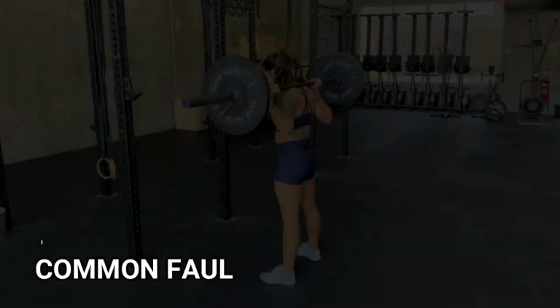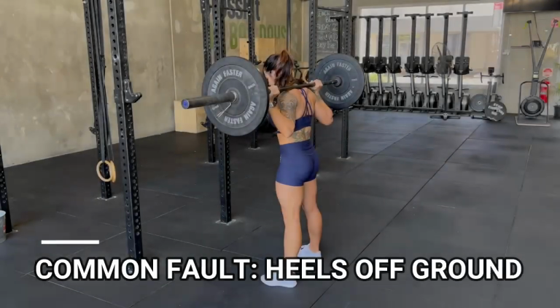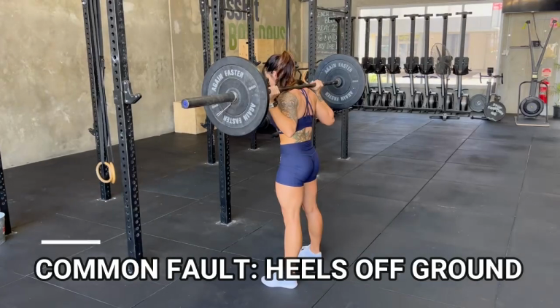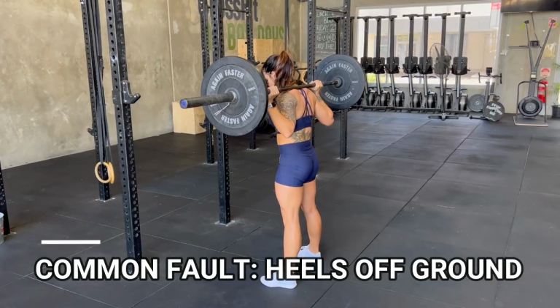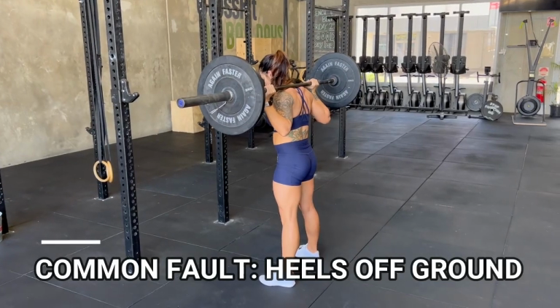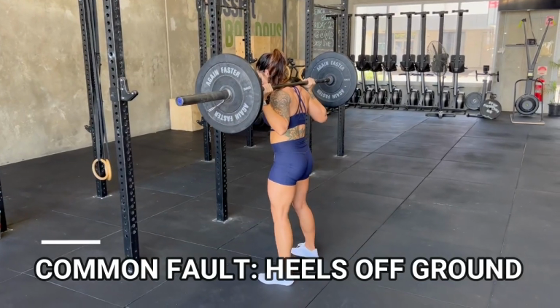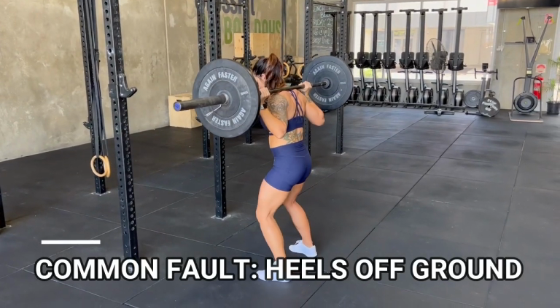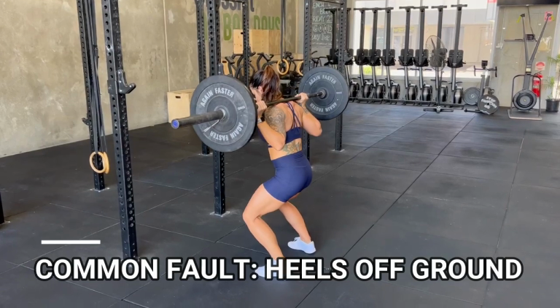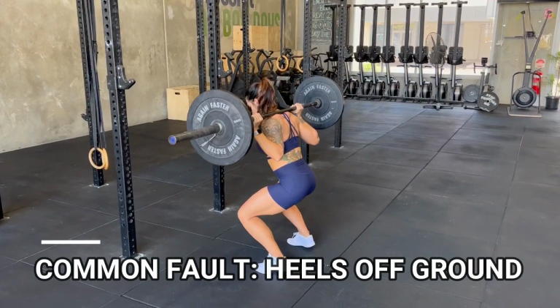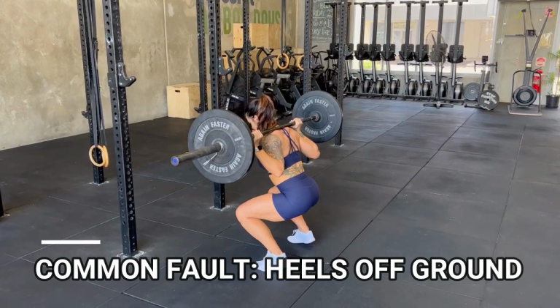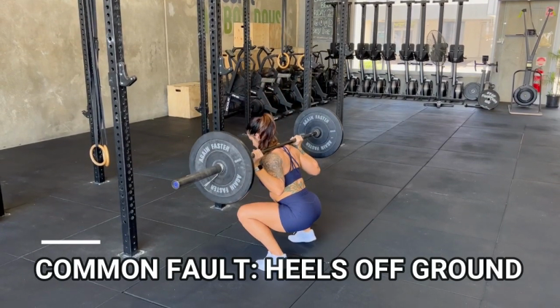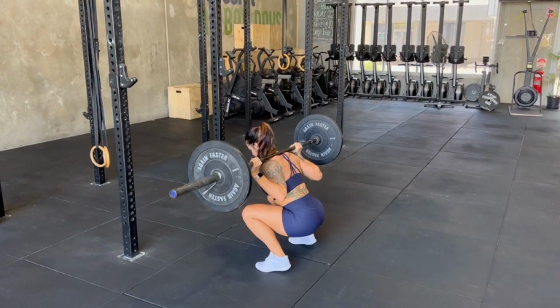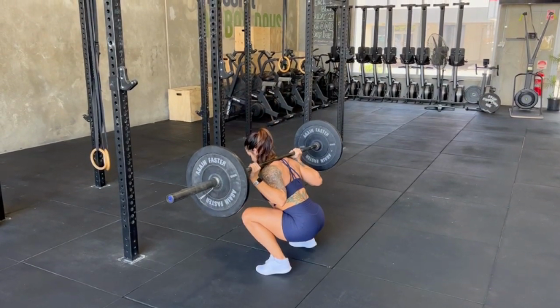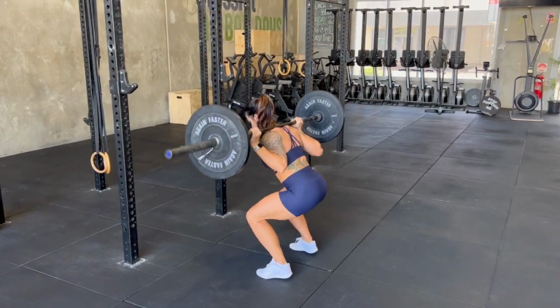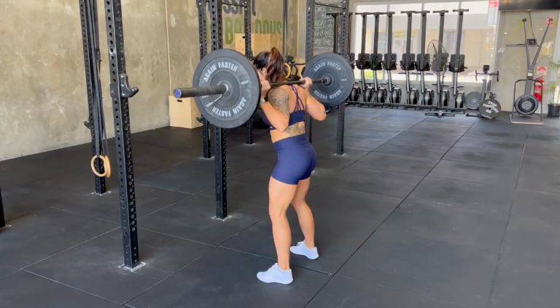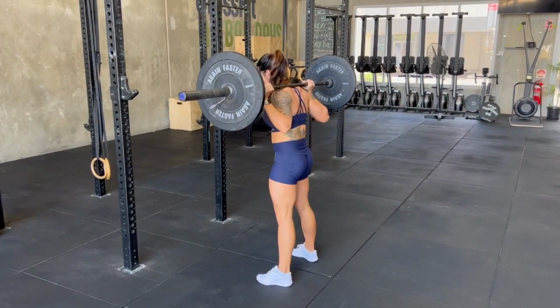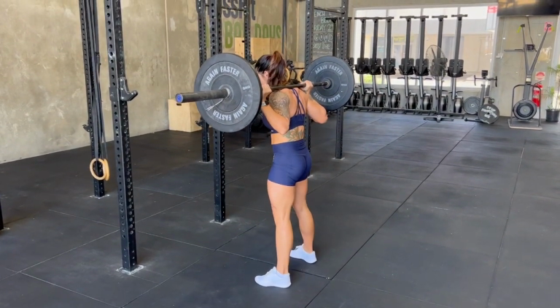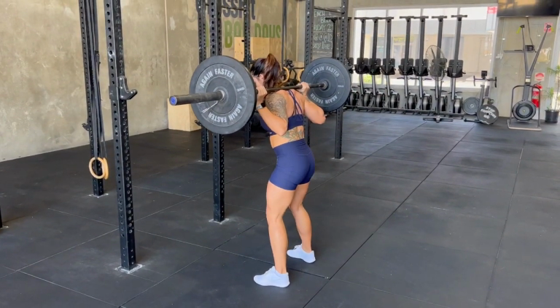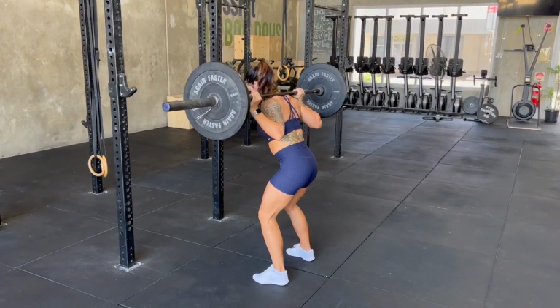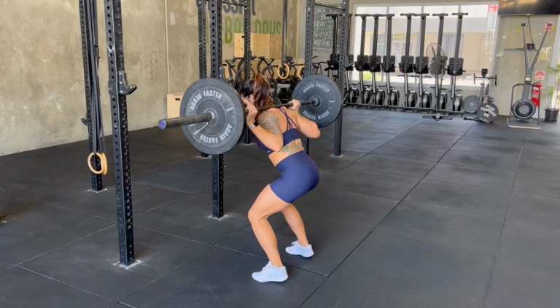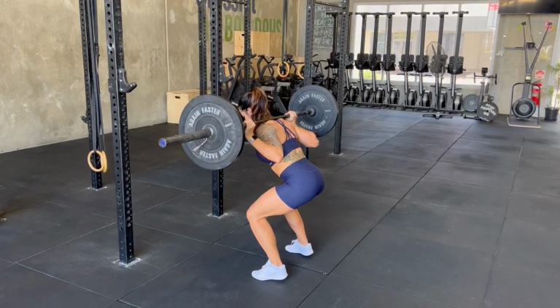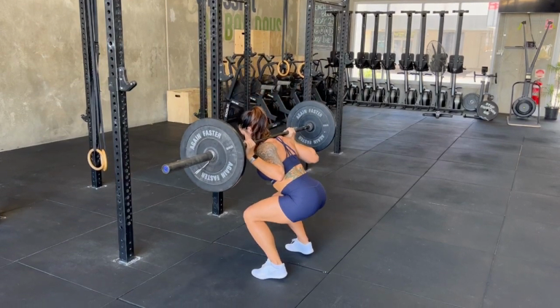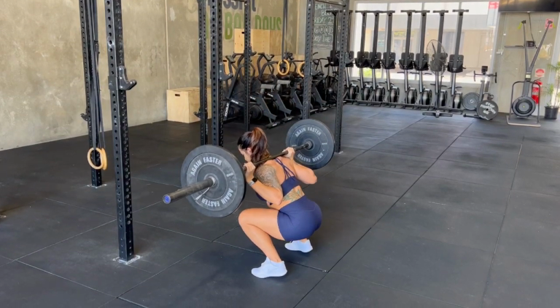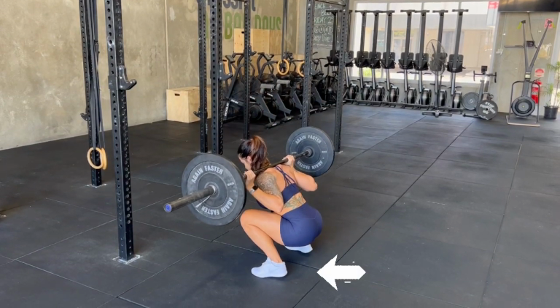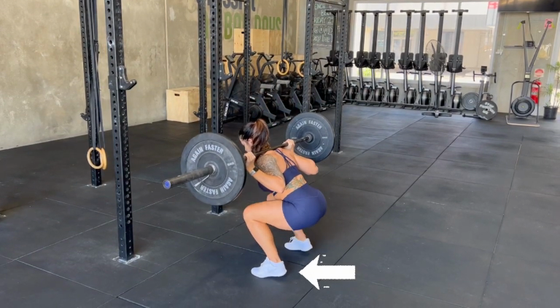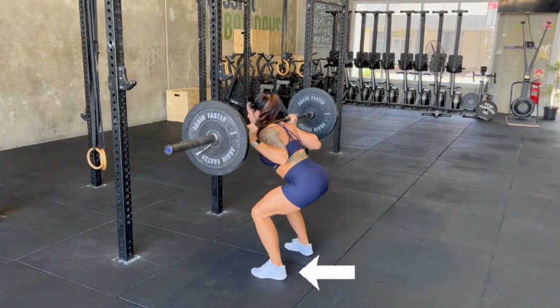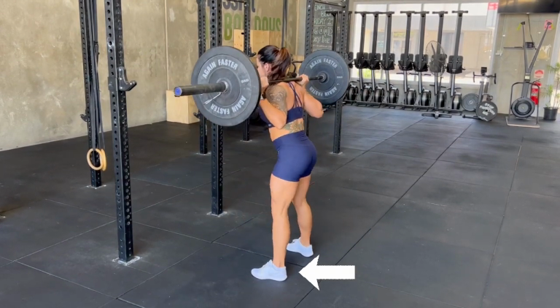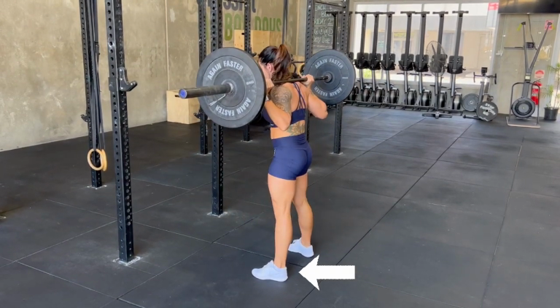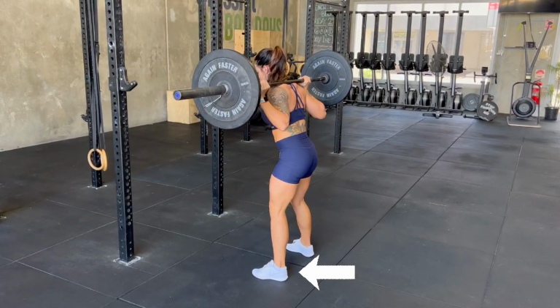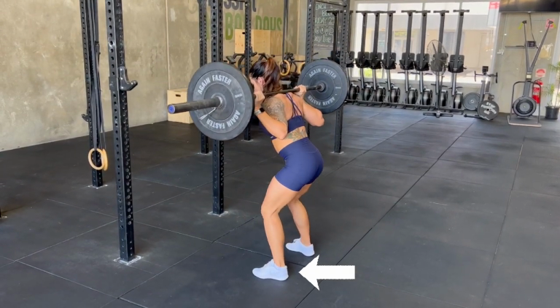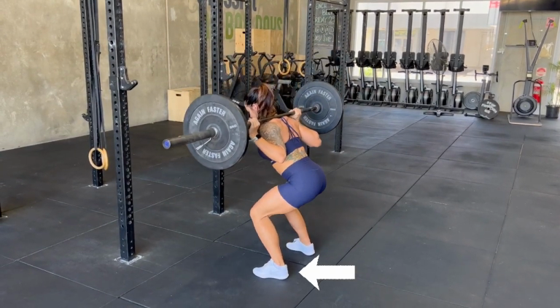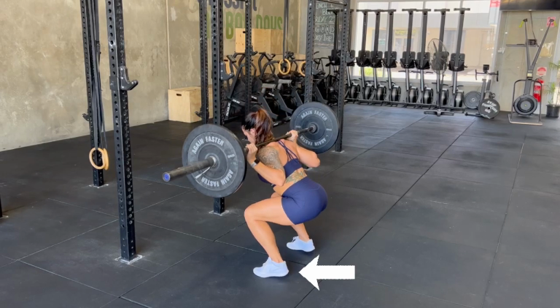Another common fault is losing your heel positioning on the squat. This often results in the weight of the barbell displacing your centre of gravity forwards, and may feel like you're going to fall face first, resulting in your quads and lower back heavily exerting to correct your balance.